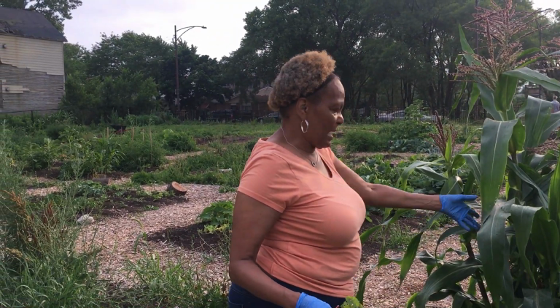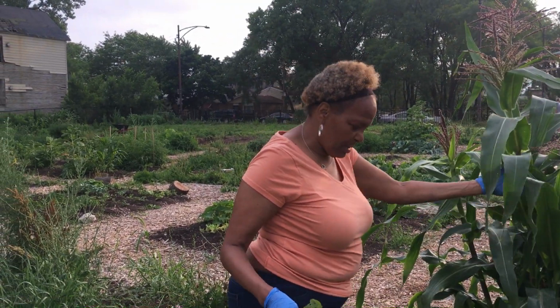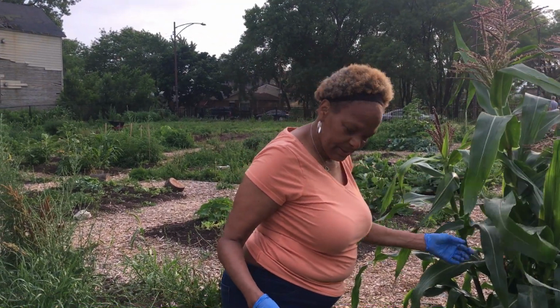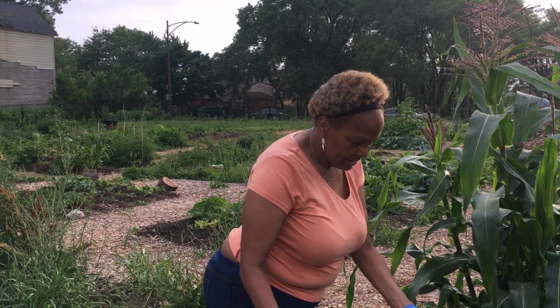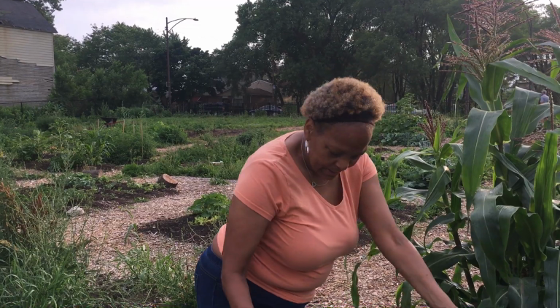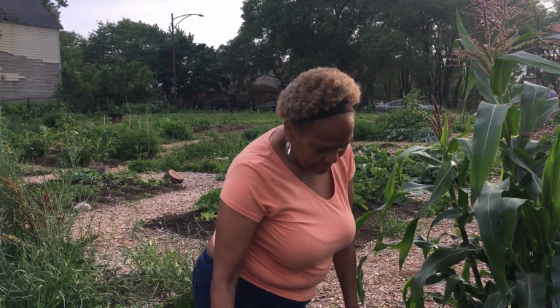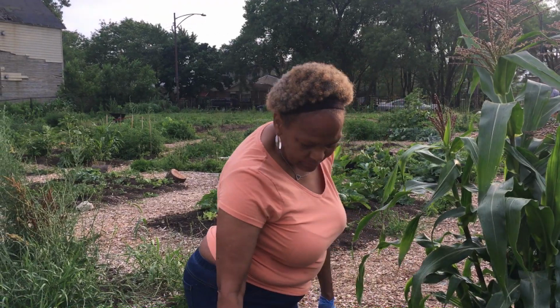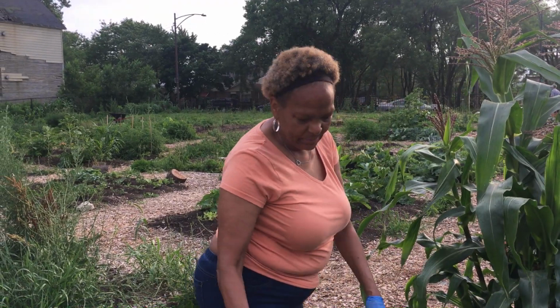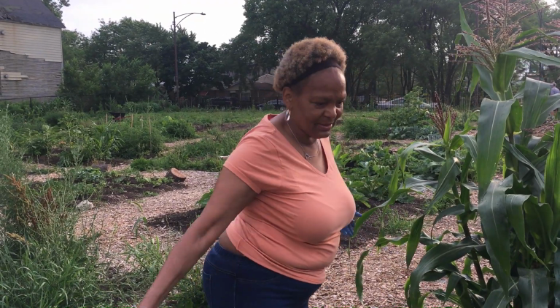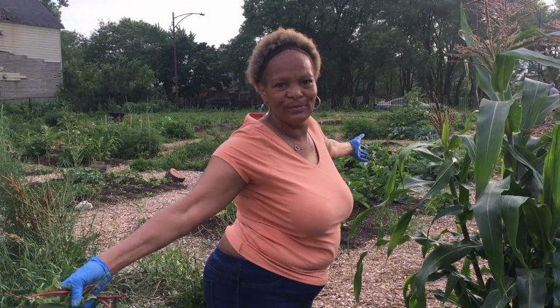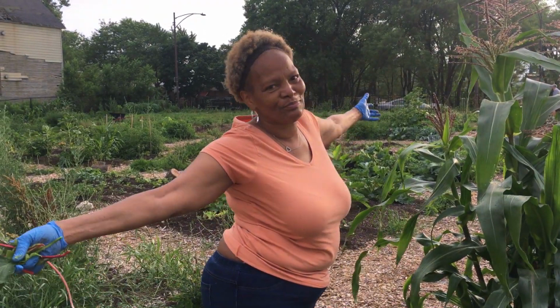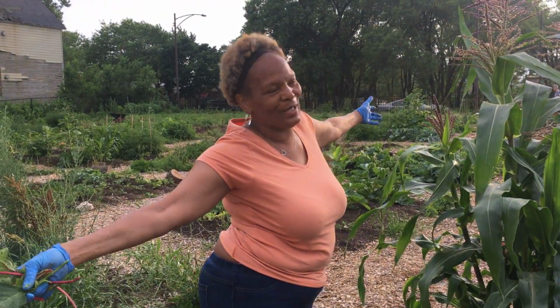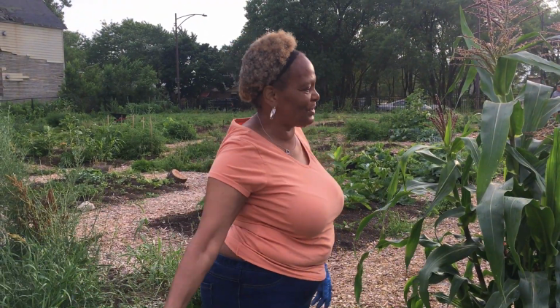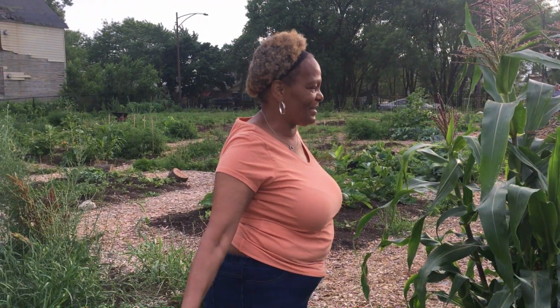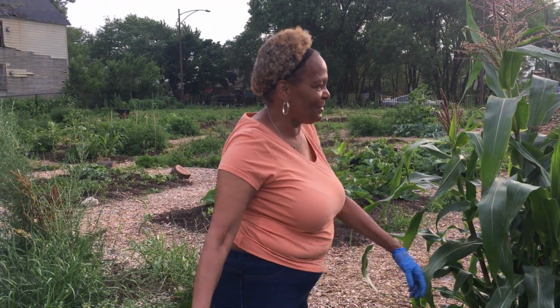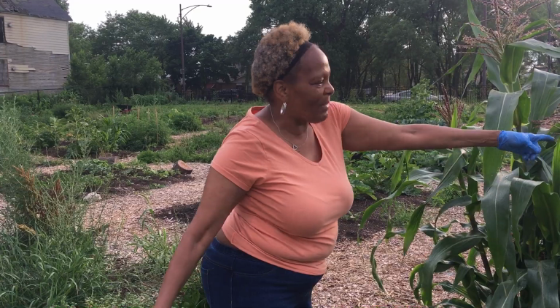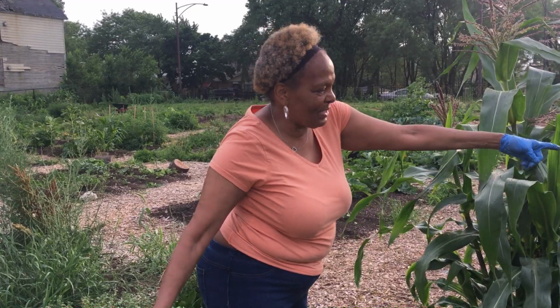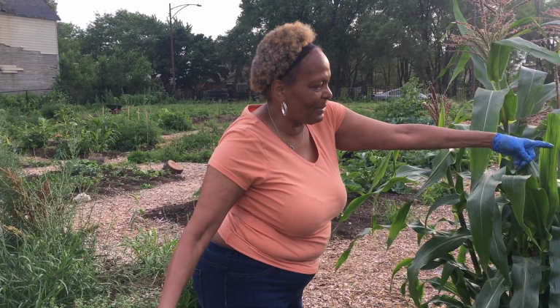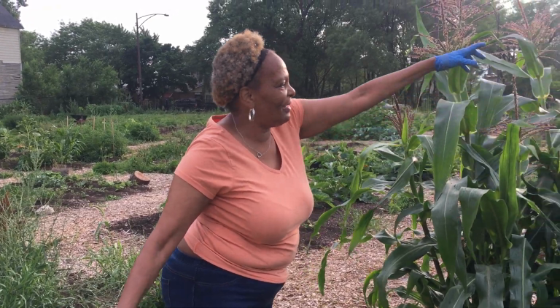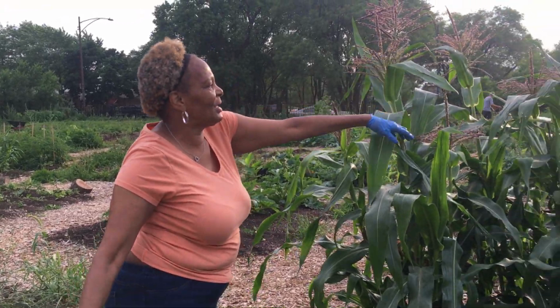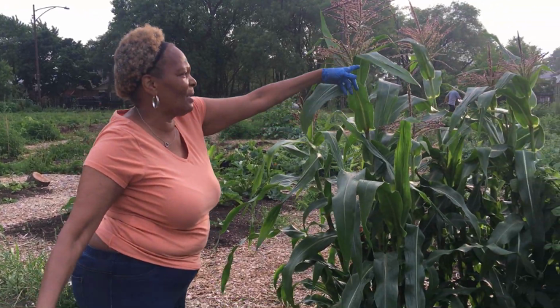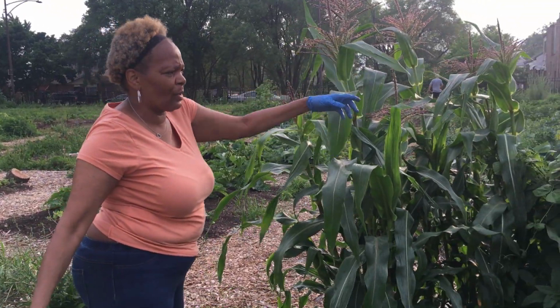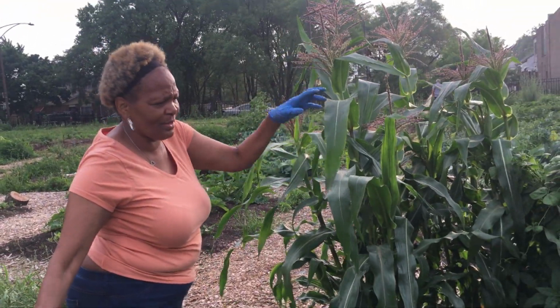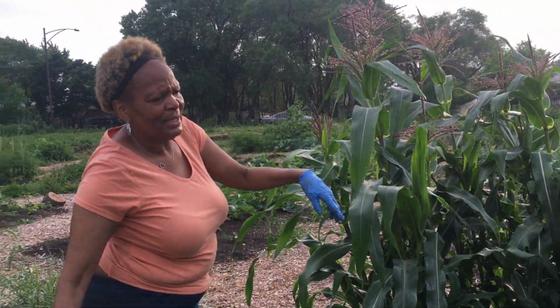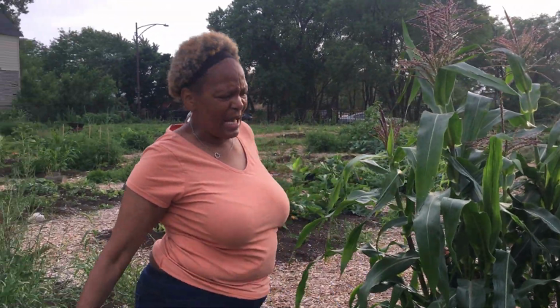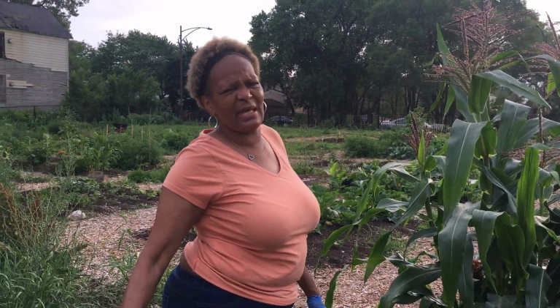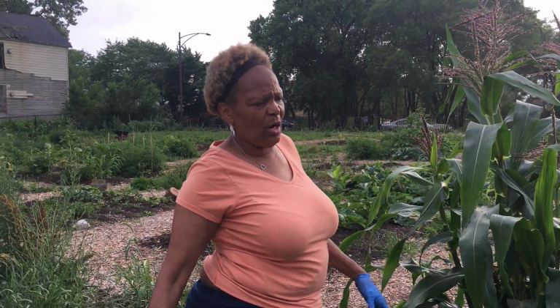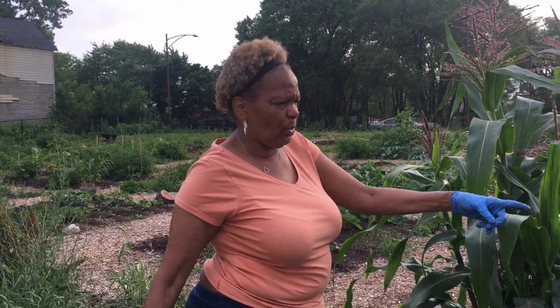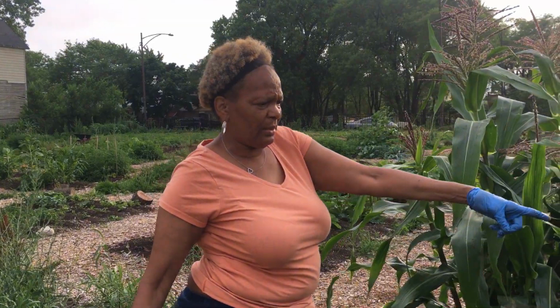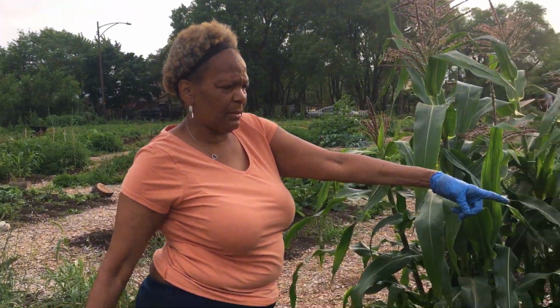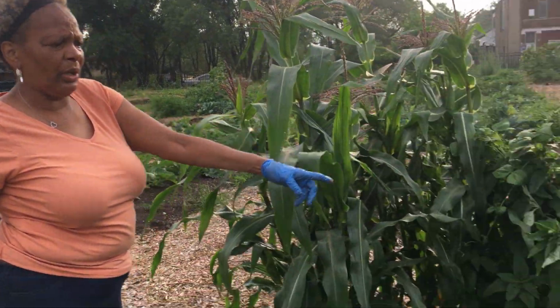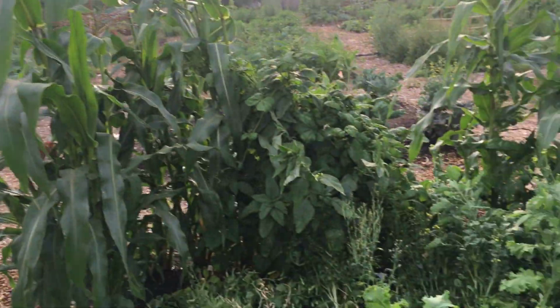Anyway, this is our corn. Carrots, they're coming up. Look y'all, my beans are coming up — they've climbed all over the corn. And we got some okra coming up too.